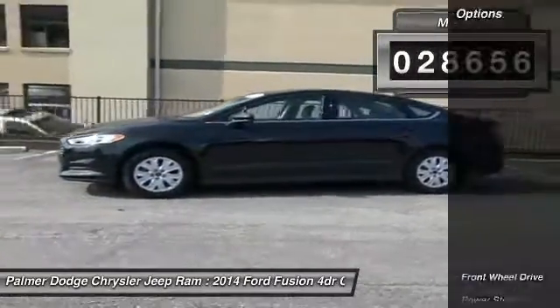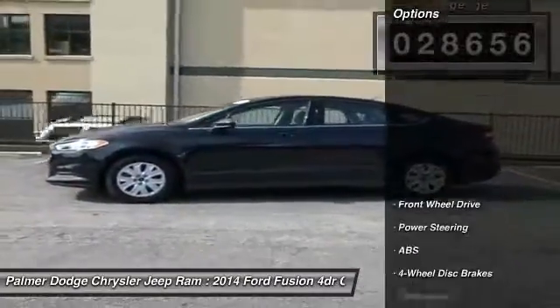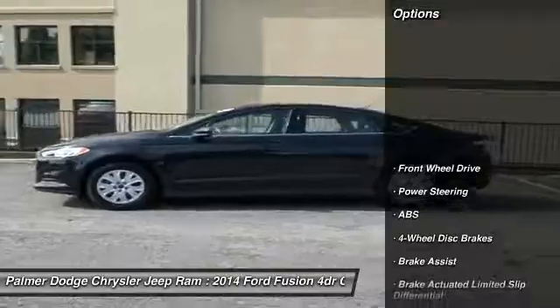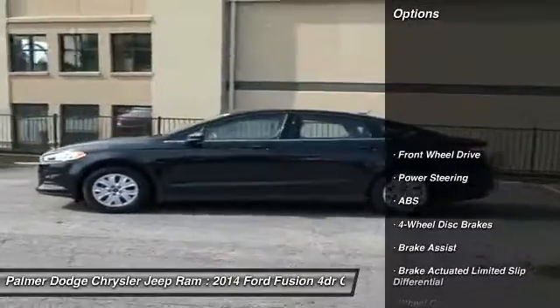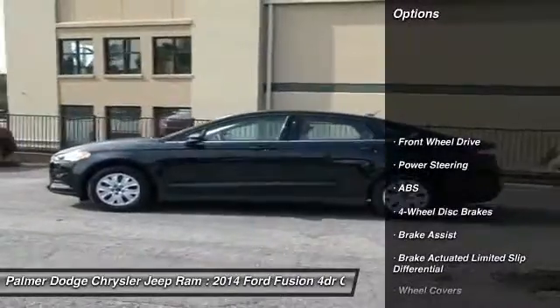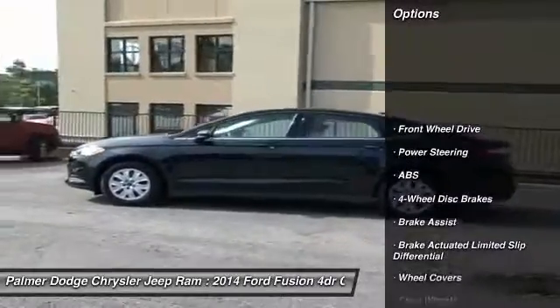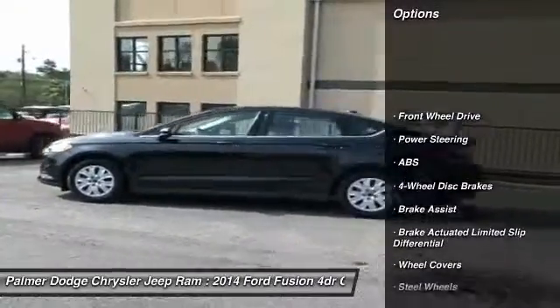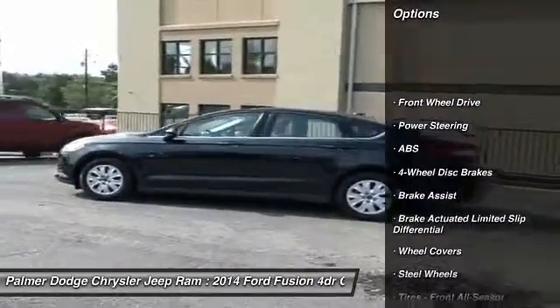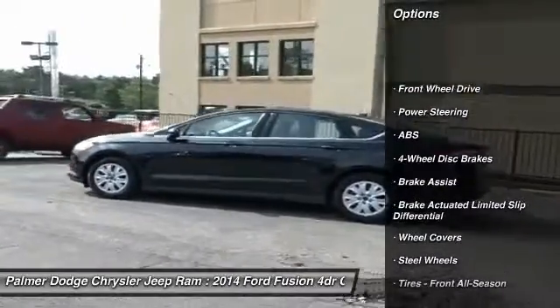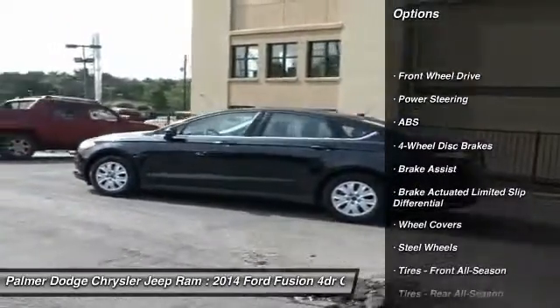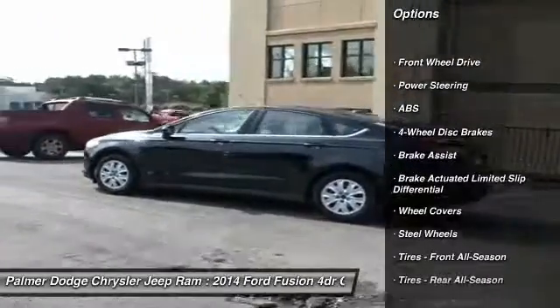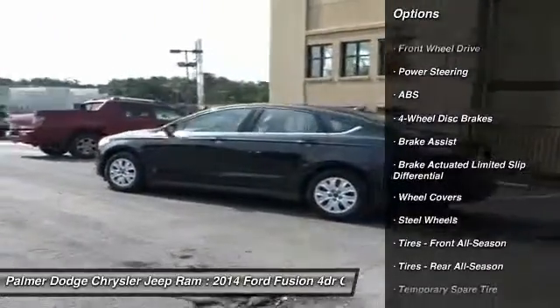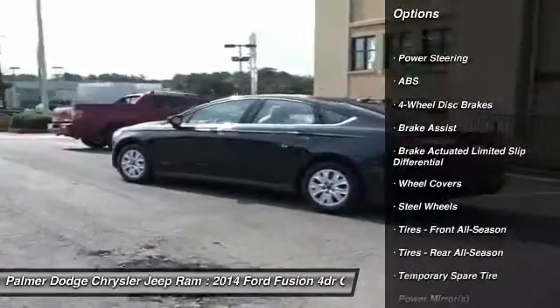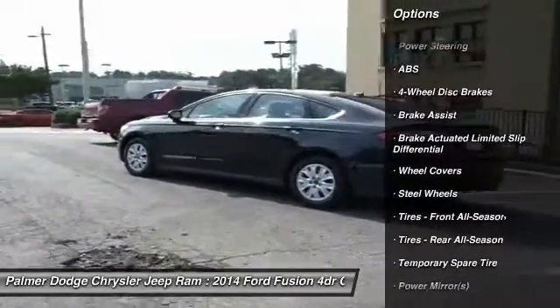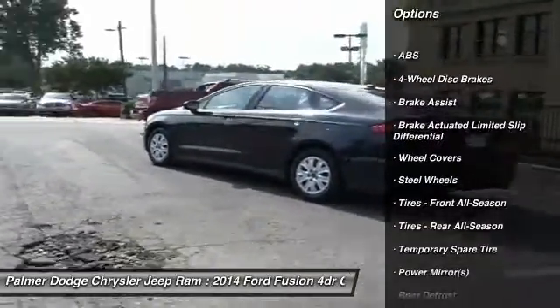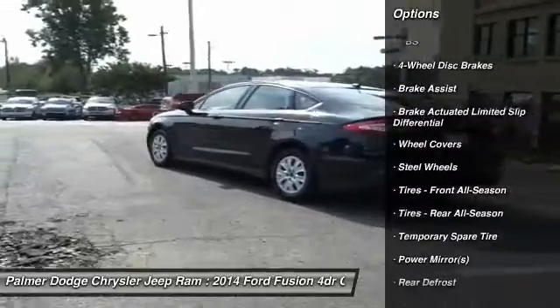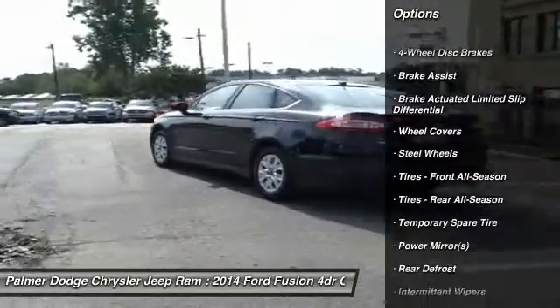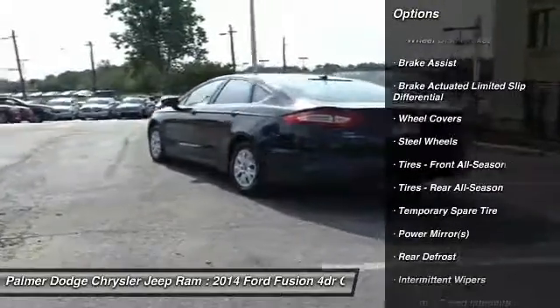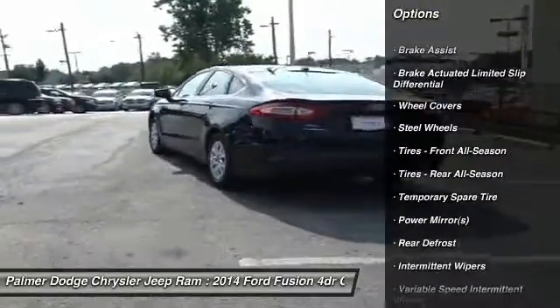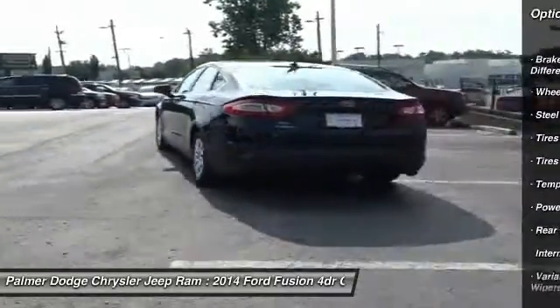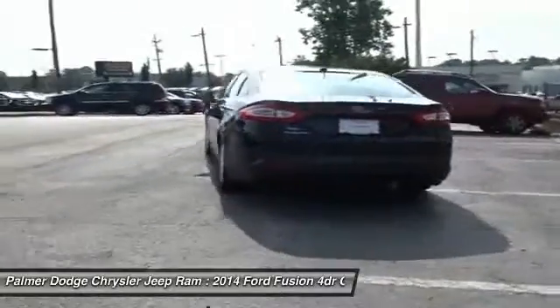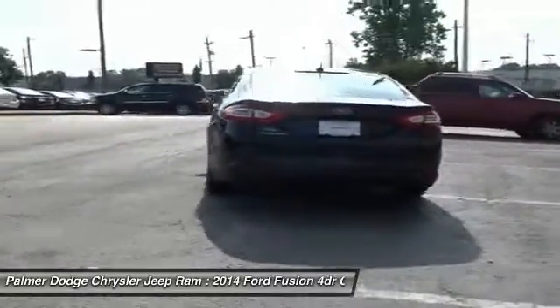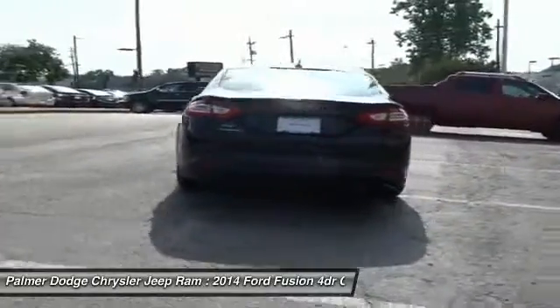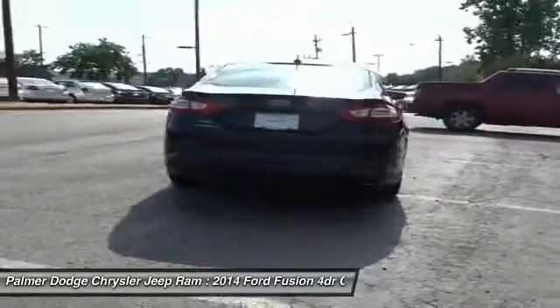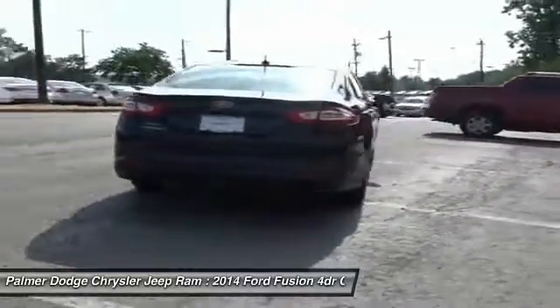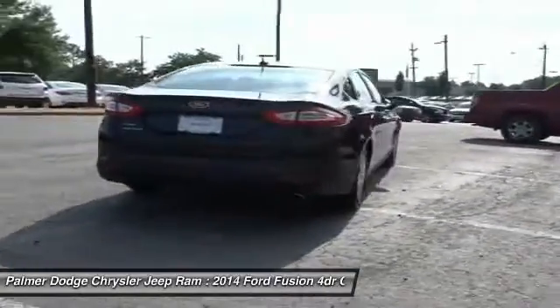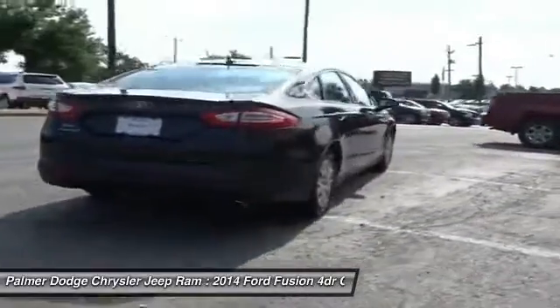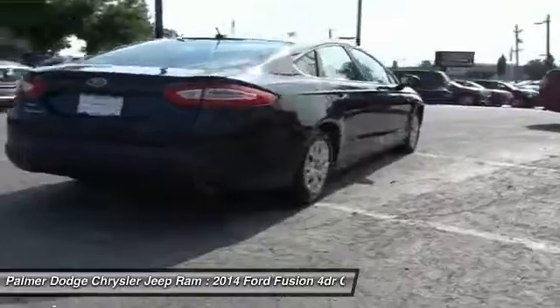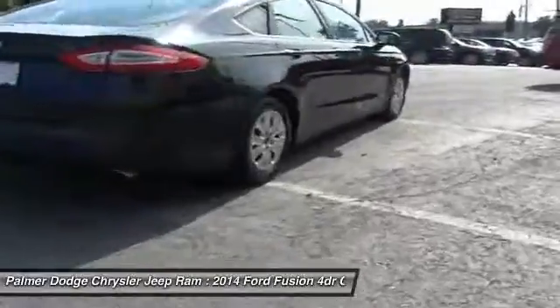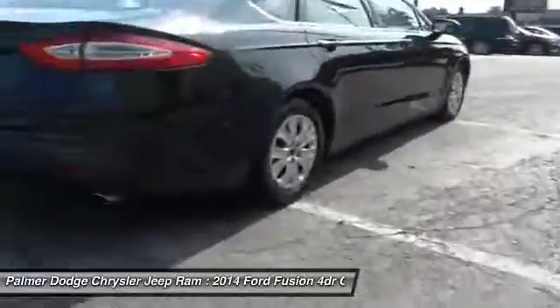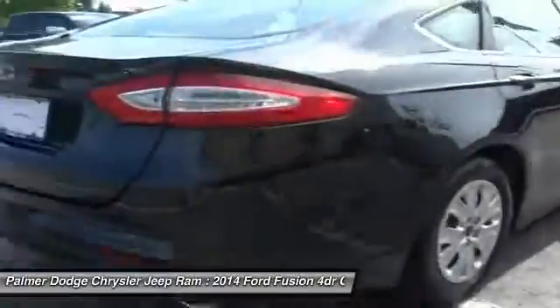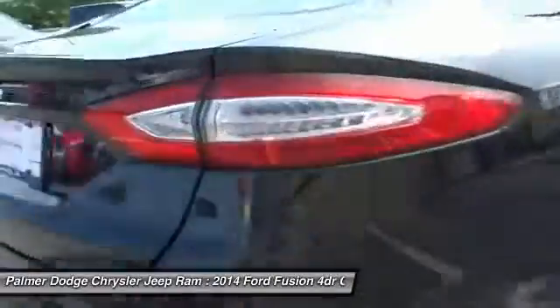Stability control, keyless entry, steering wheel audio controls, anti-lock braking system, traction control, Bluetooth, power steering, adjustable steering wheel, driver airbag, four-wheel disc brakes.